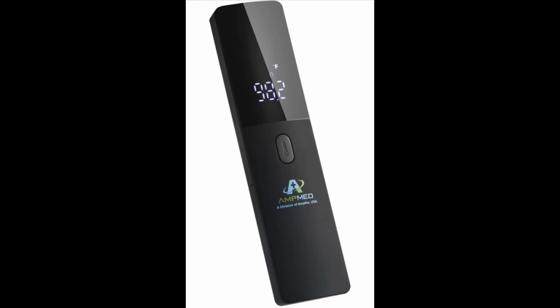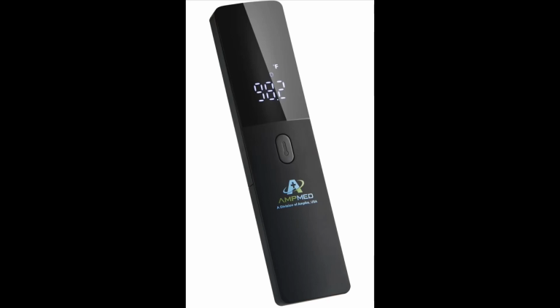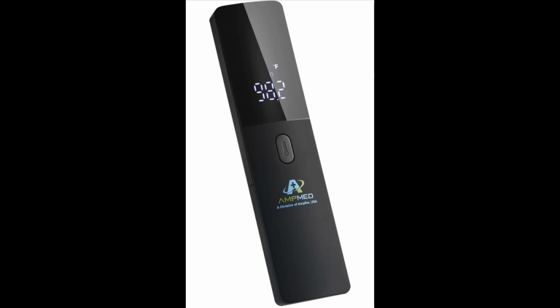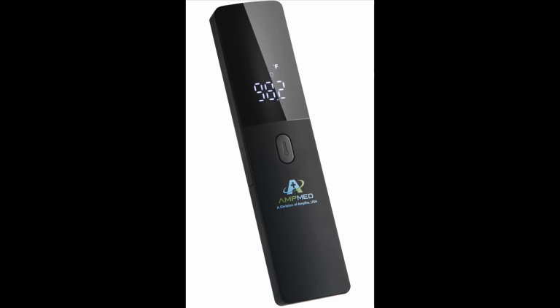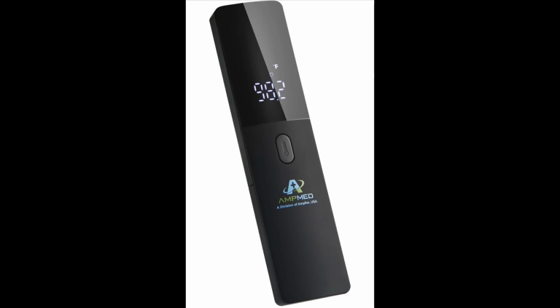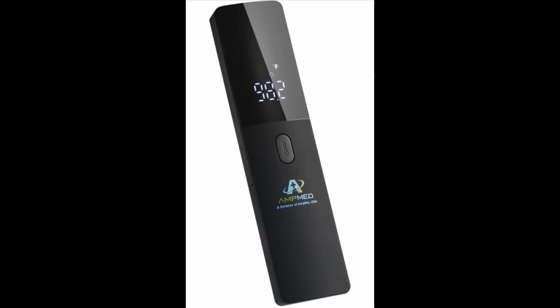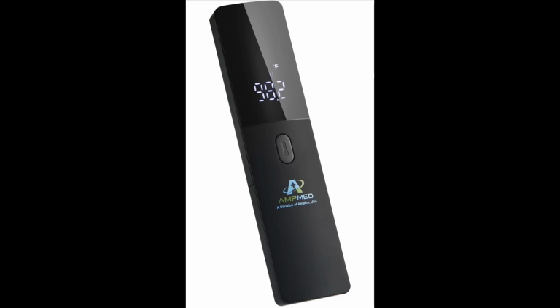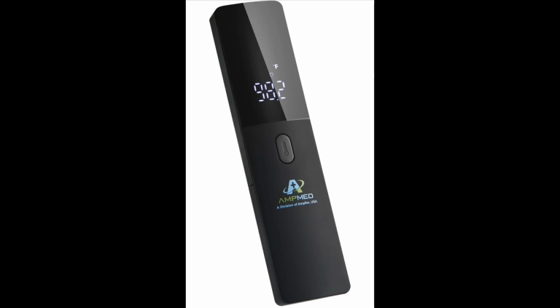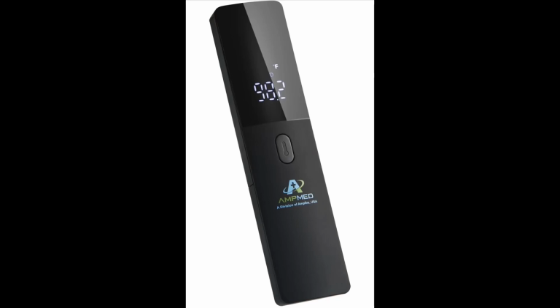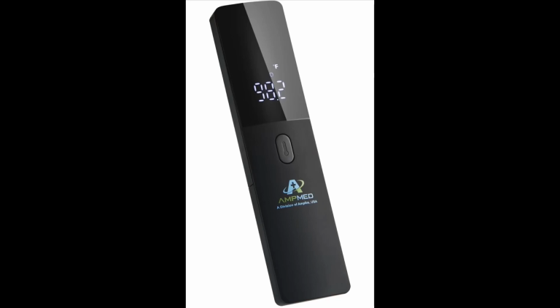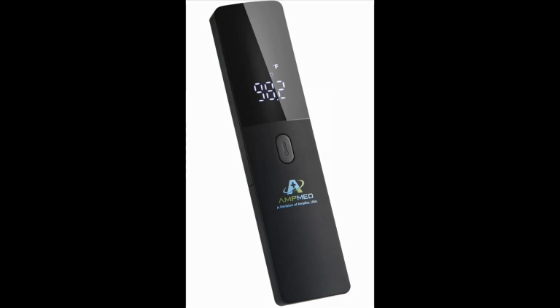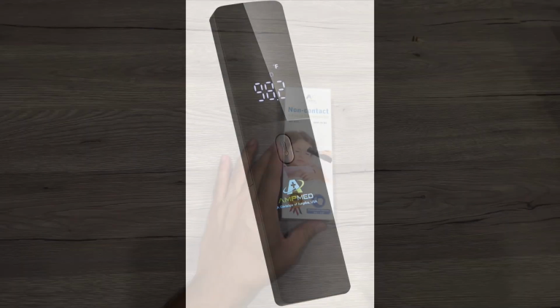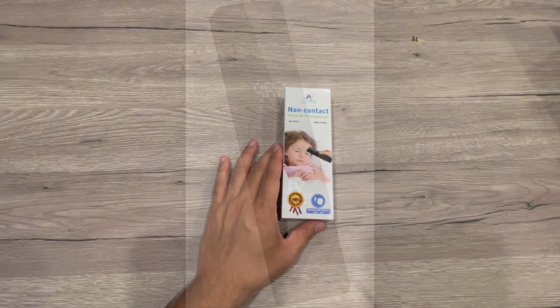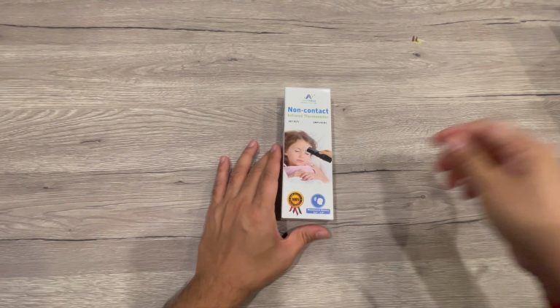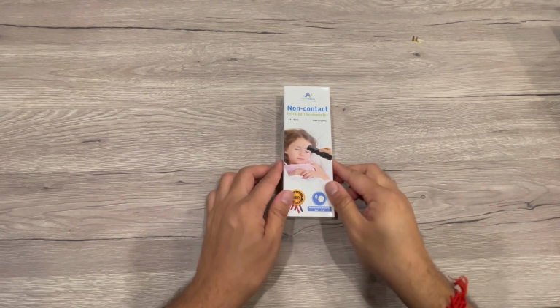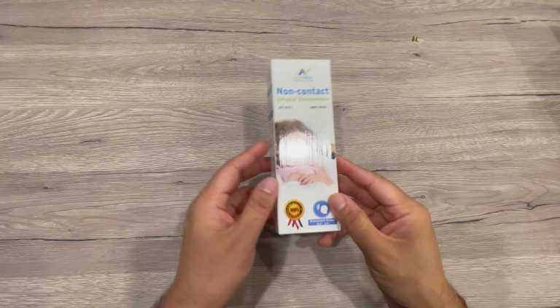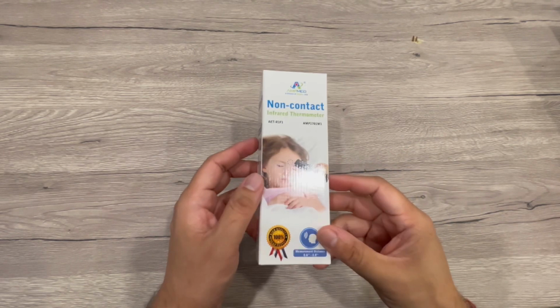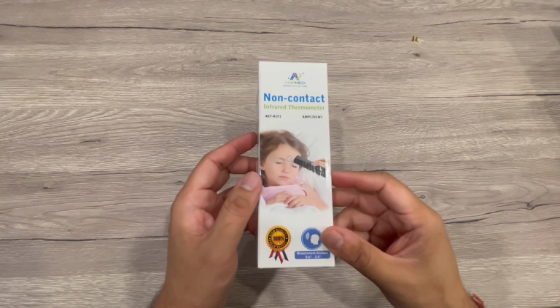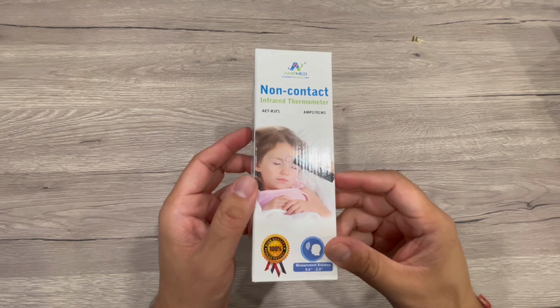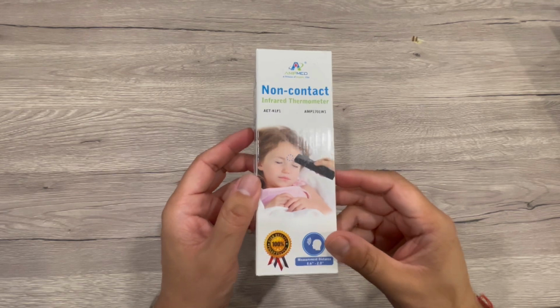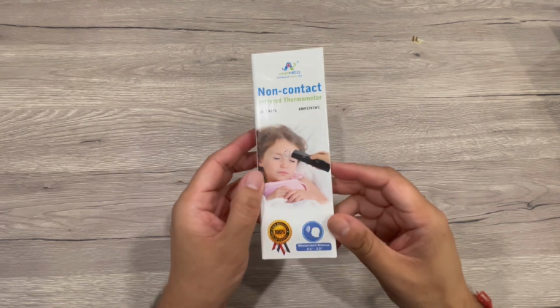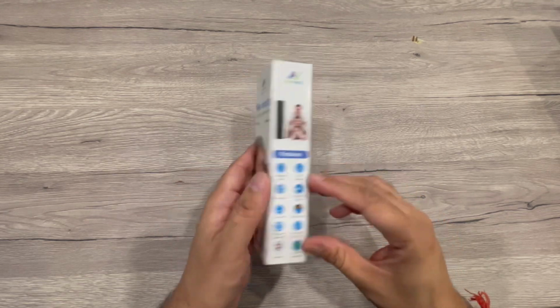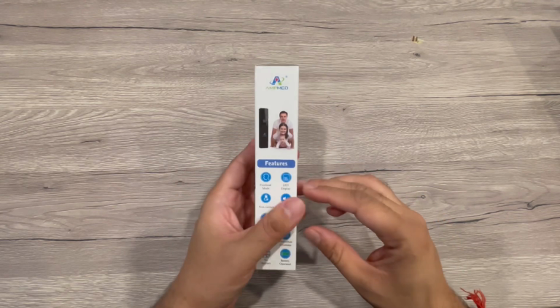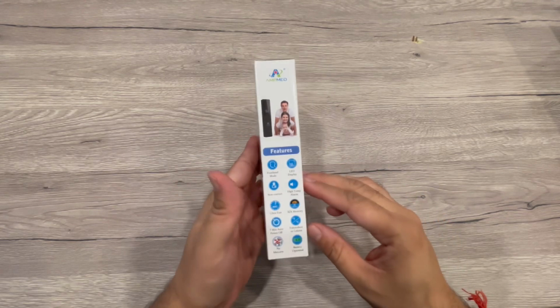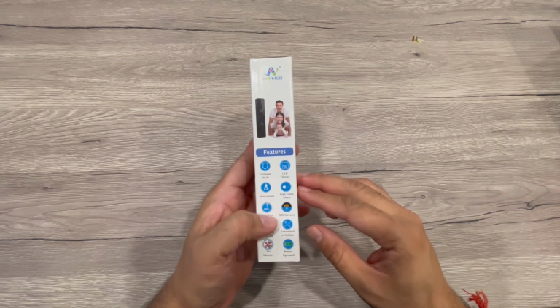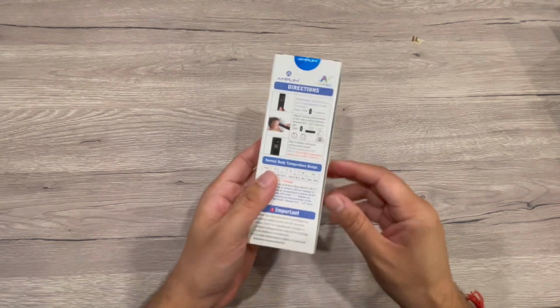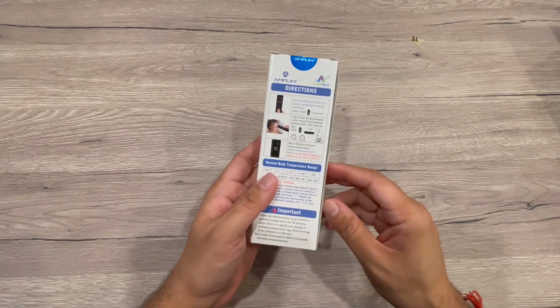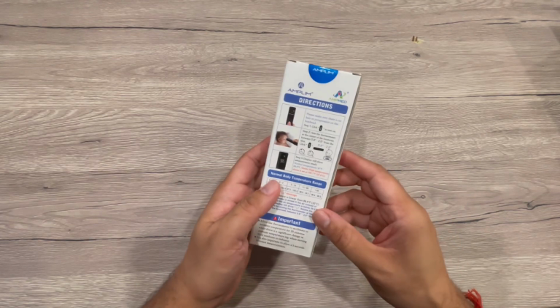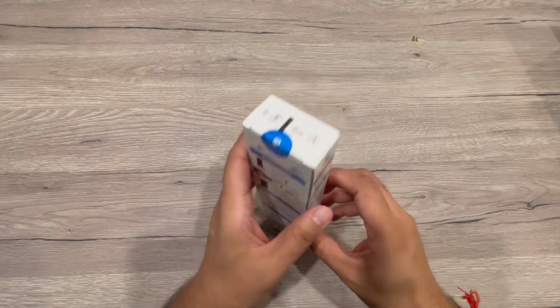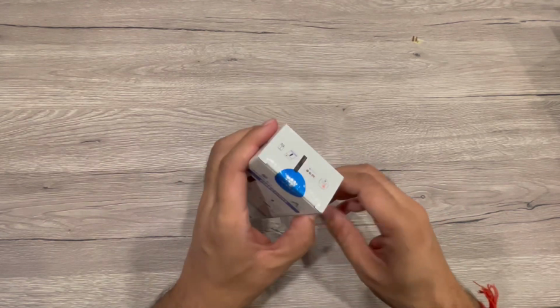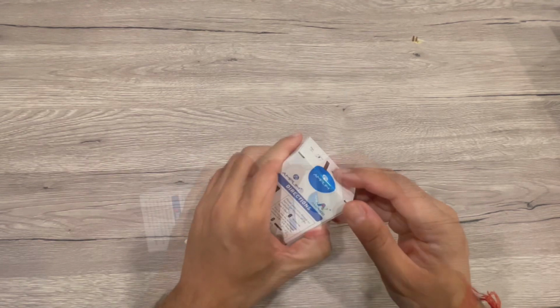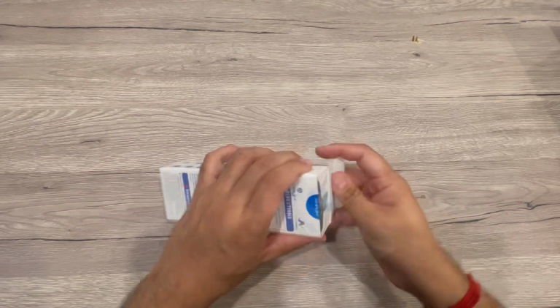We received this Amplim no-touch forehead thermometer for adults and kids to test and try. This is a non-contact digital baby thermometer for anyone to use.